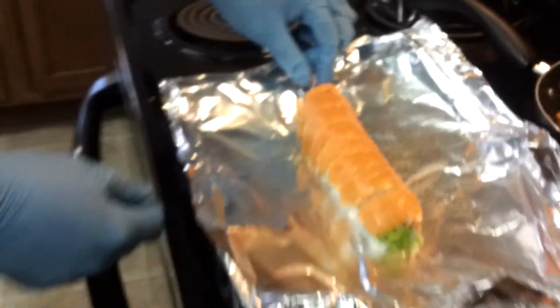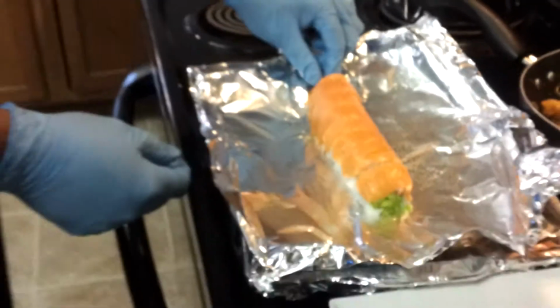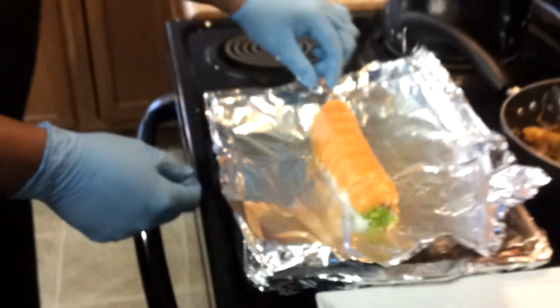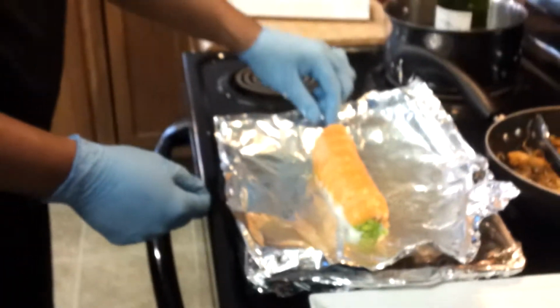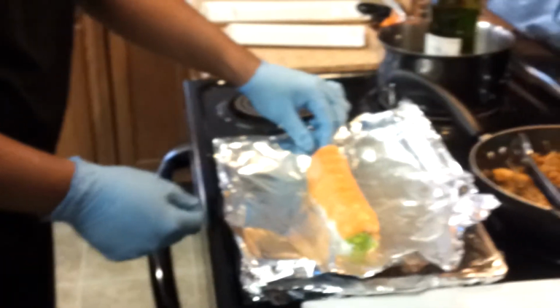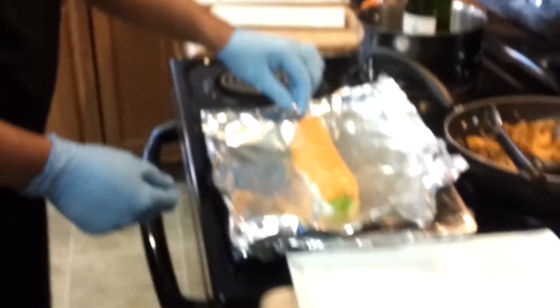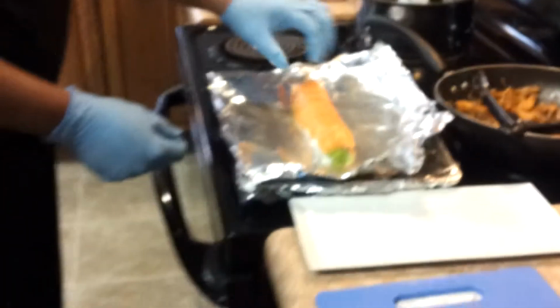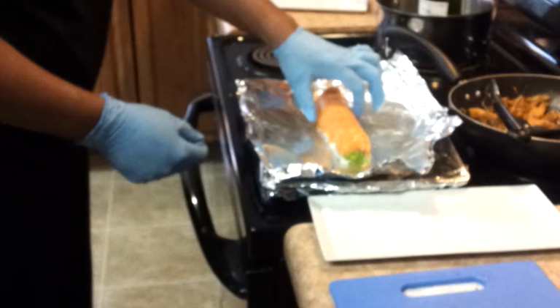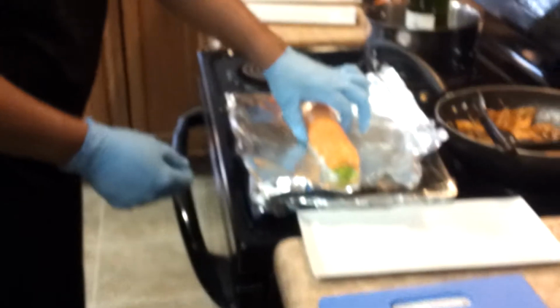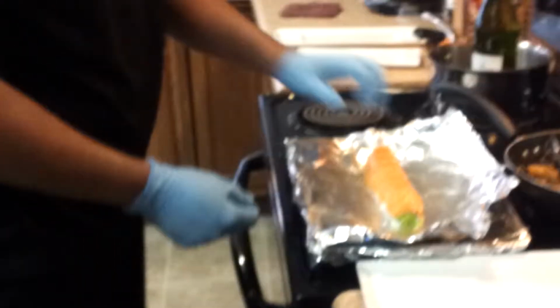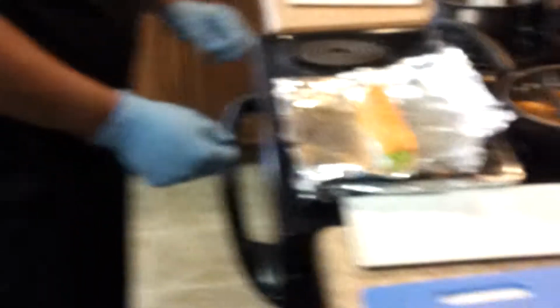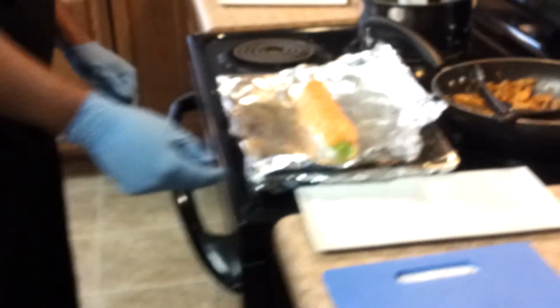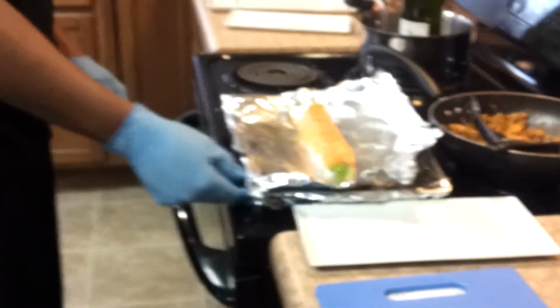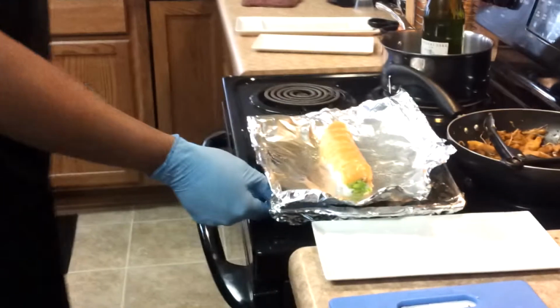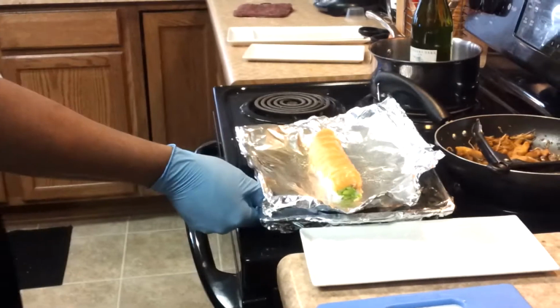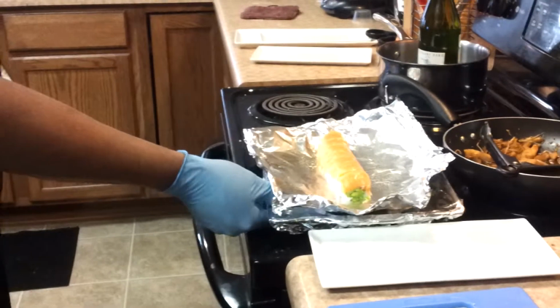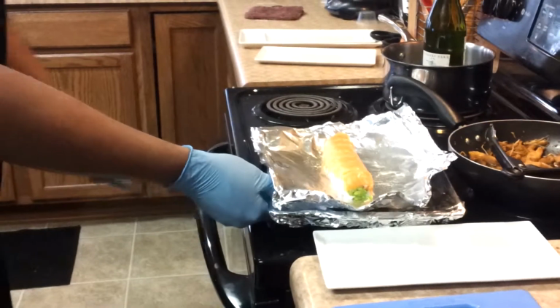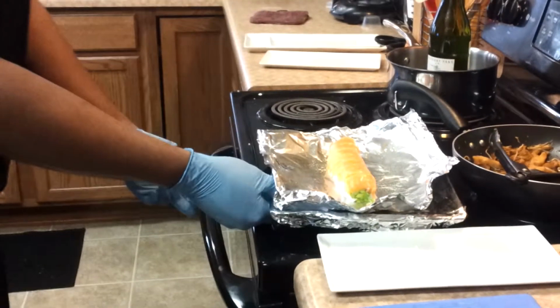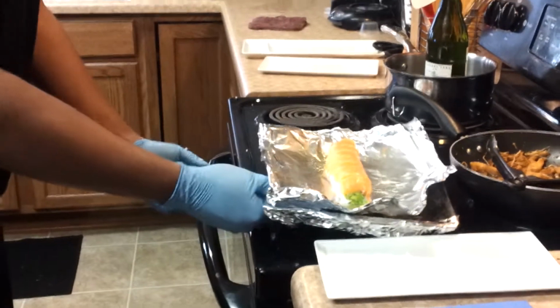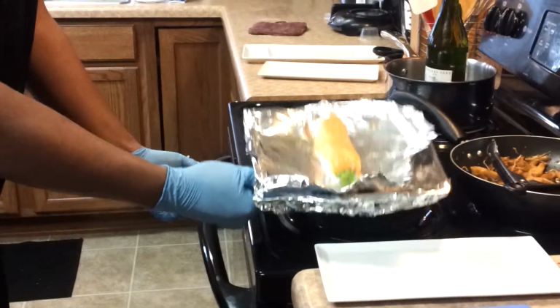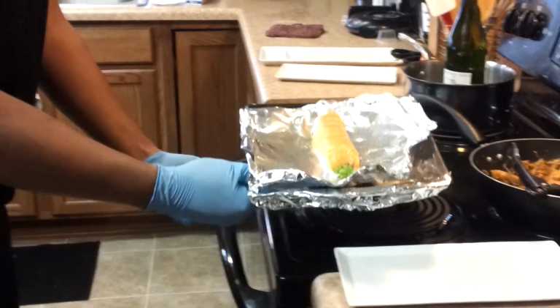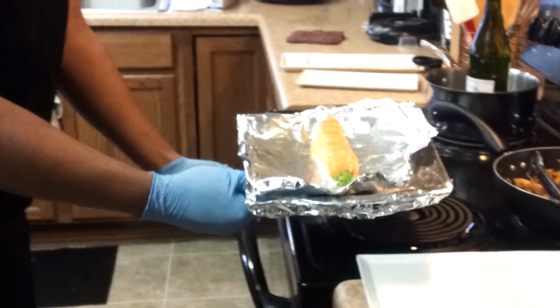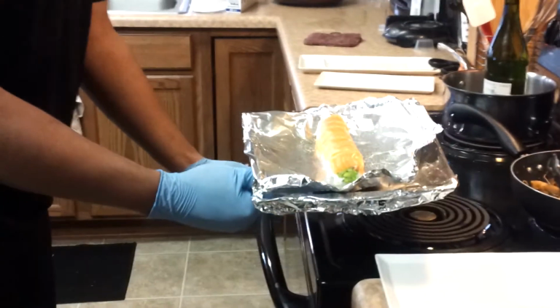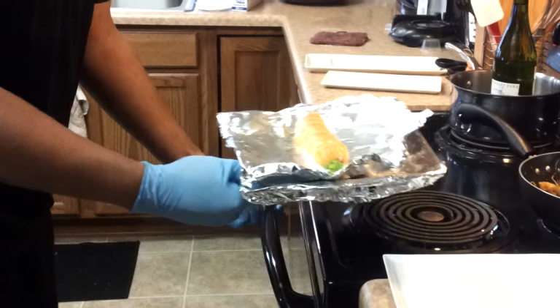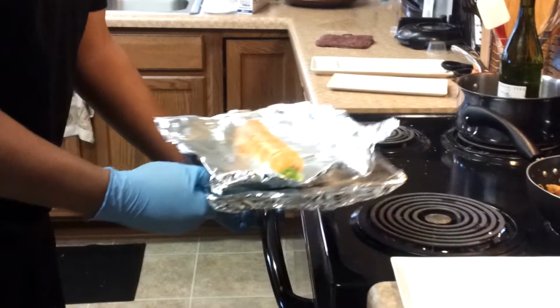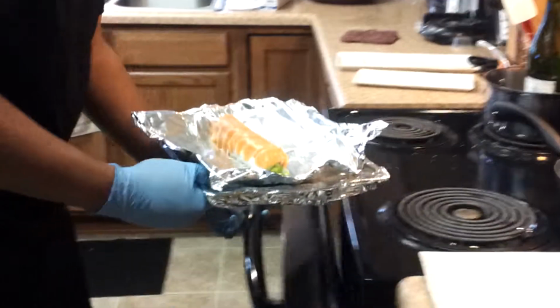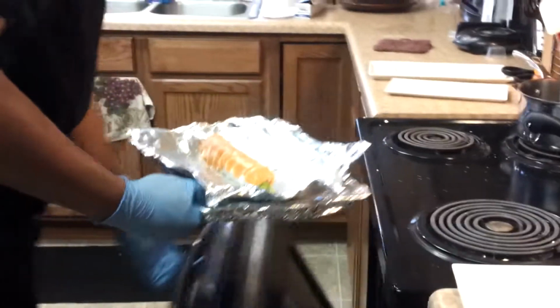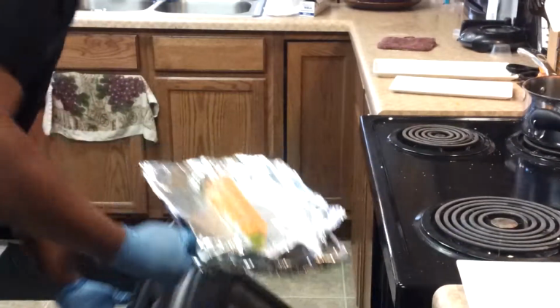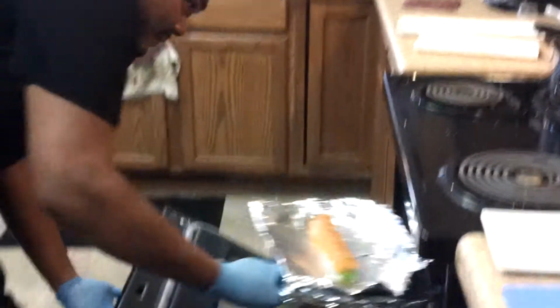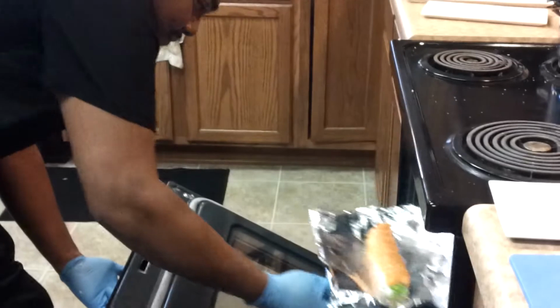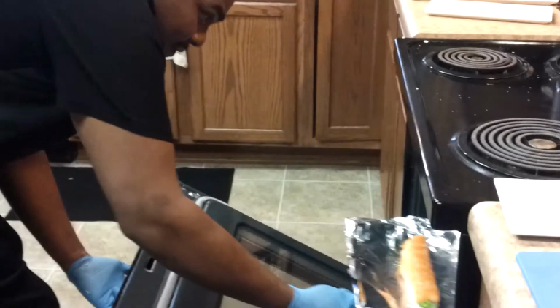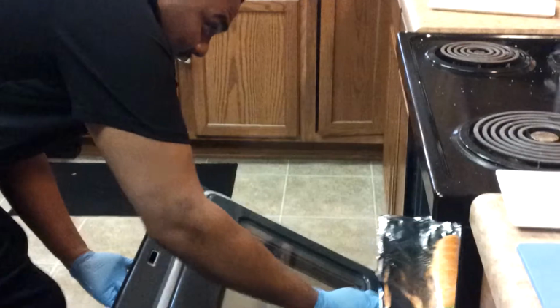Are you going to cover it or just simmer it in that? No, I'm going to broil it. Are you going to cover it before you broil it? Just broil it just like that. Are you going to put any sauce or anything on it, or after?